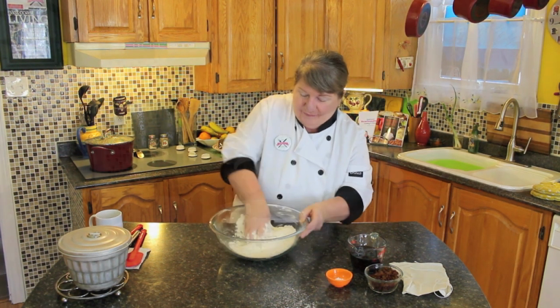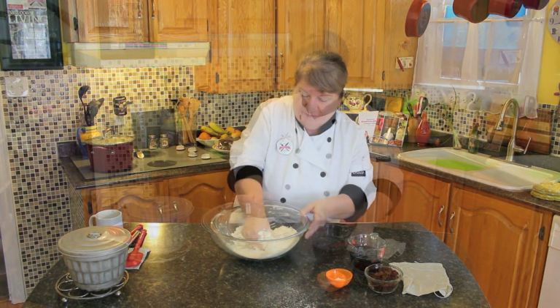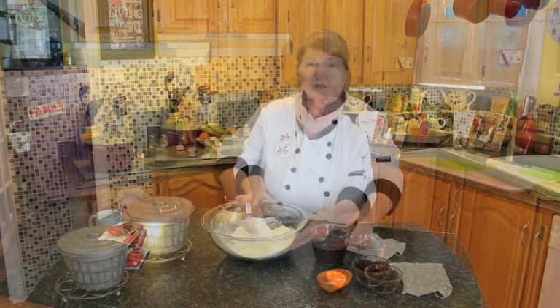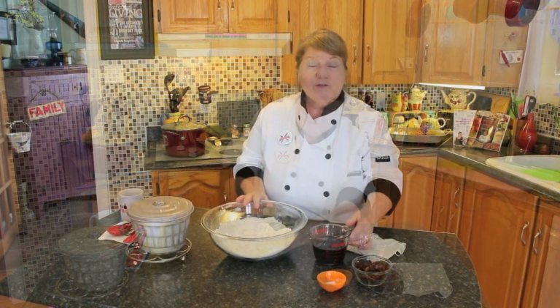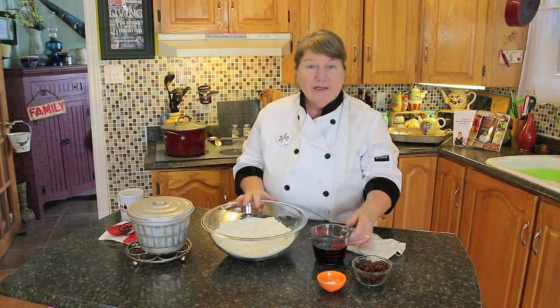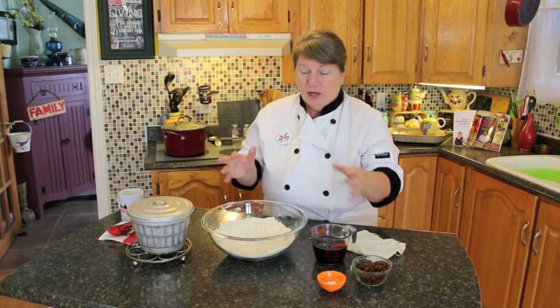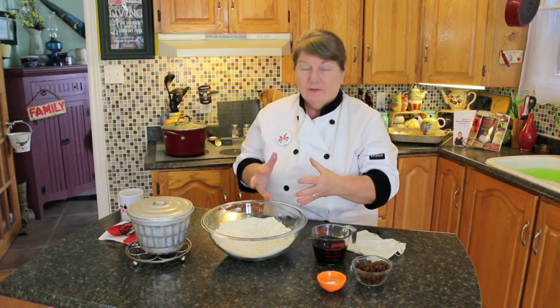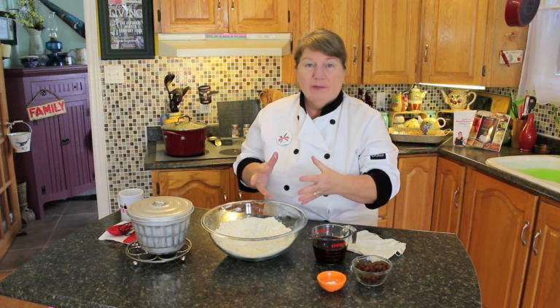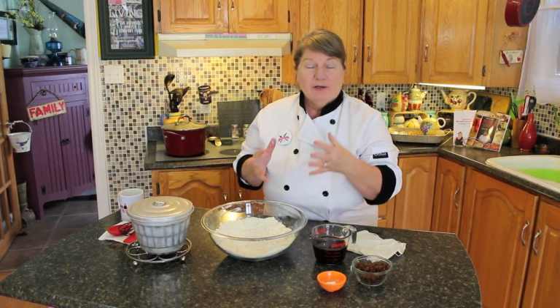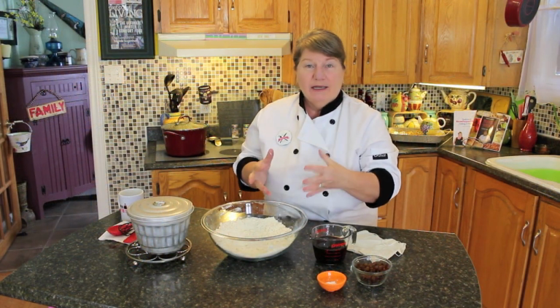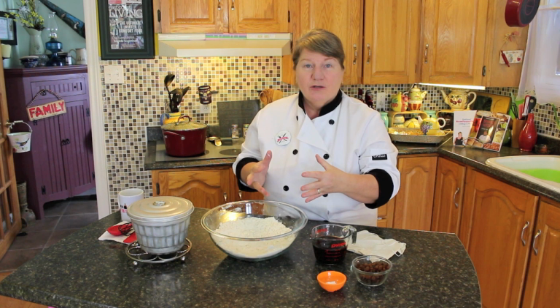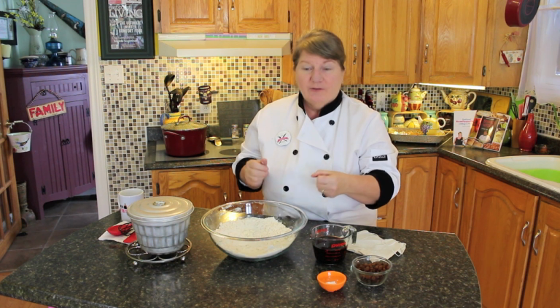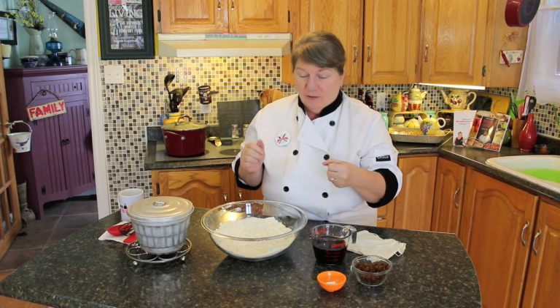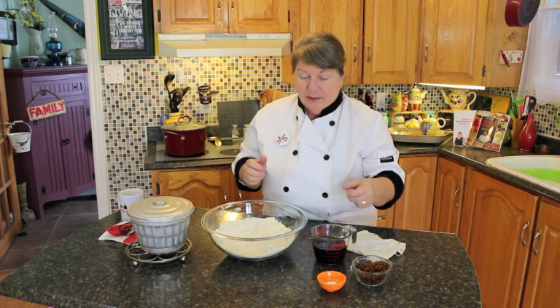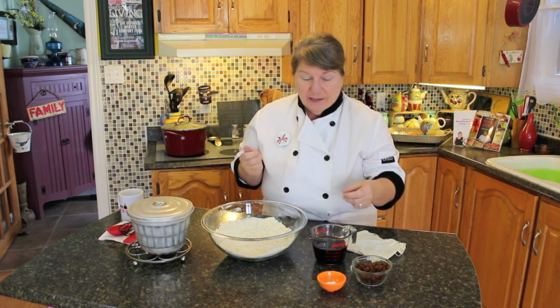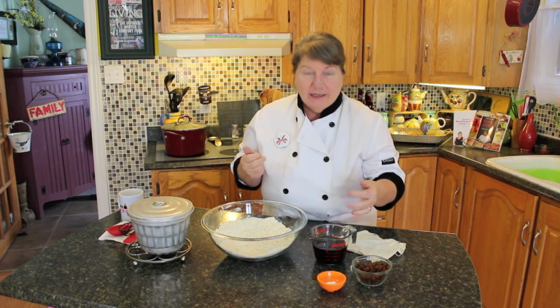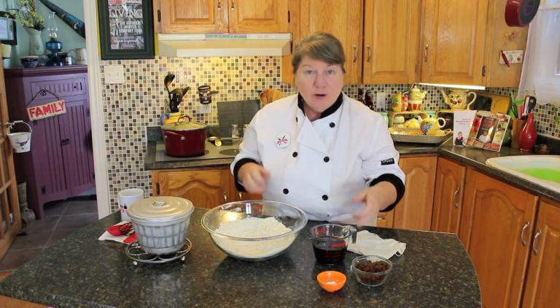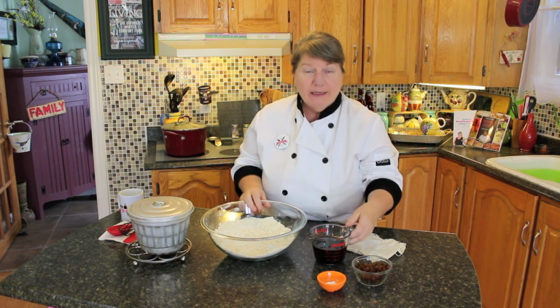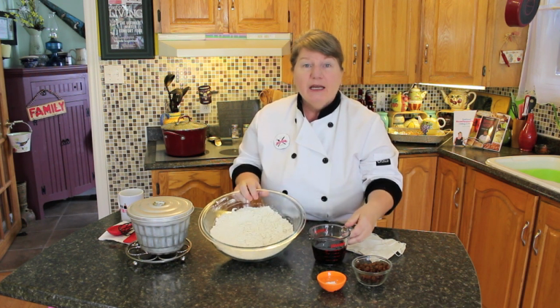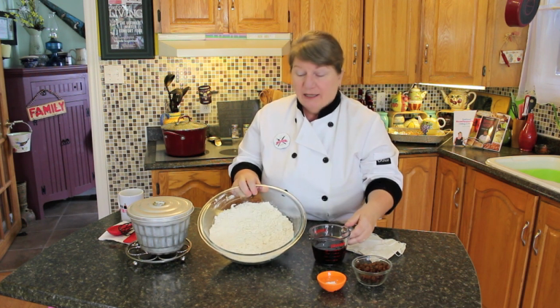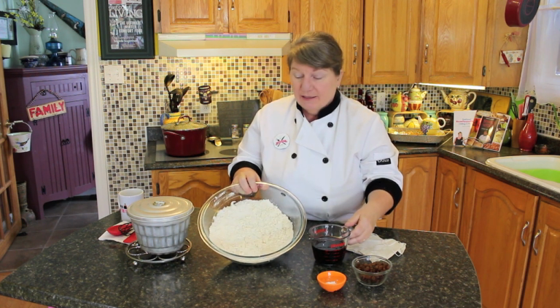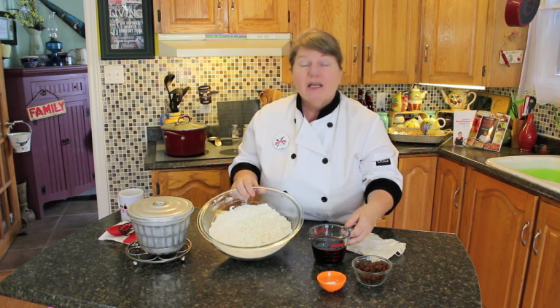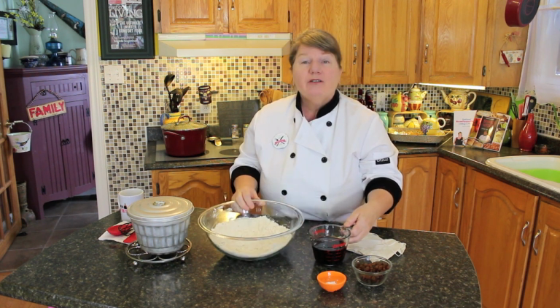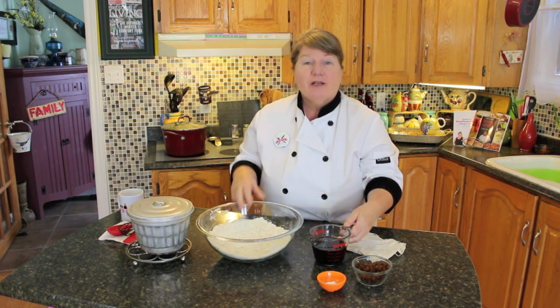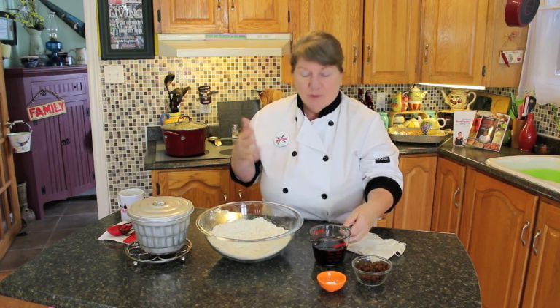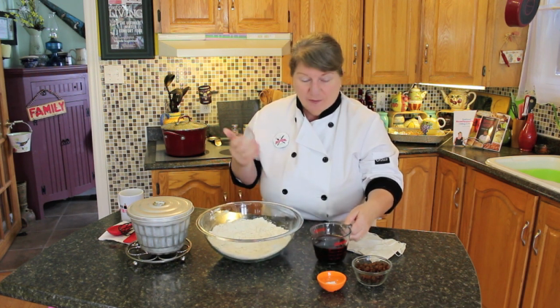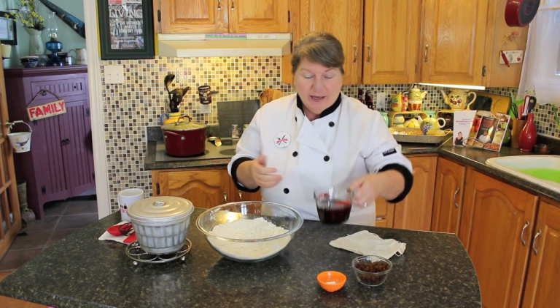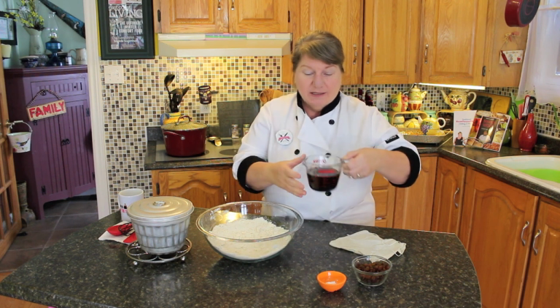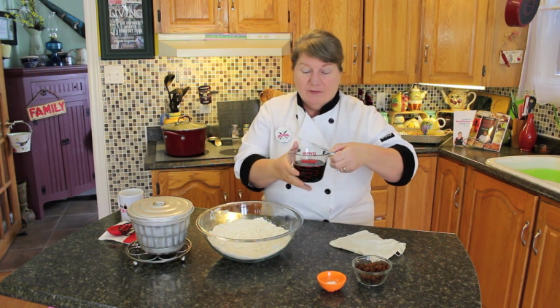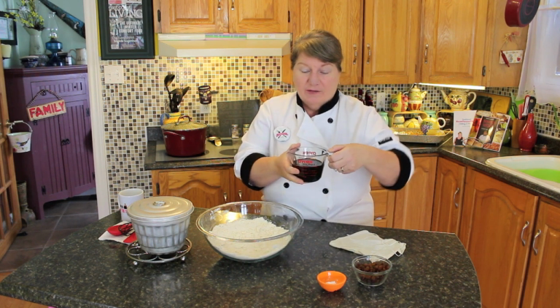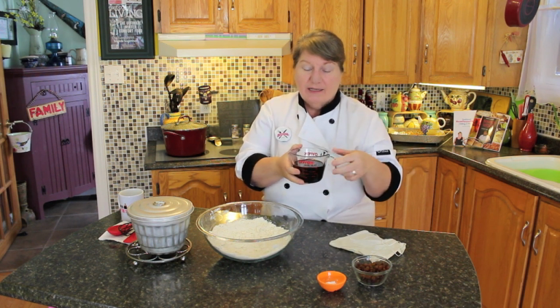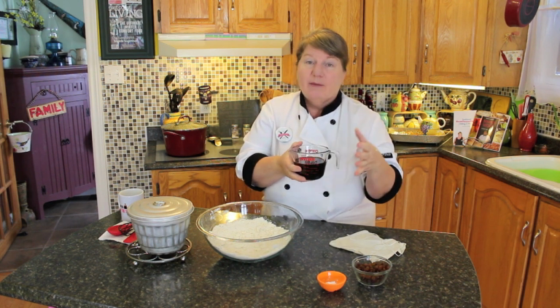After you've pinched all that butter into the flour and made it a little crumbly like this, just wash up your hands to get ready for the next step.